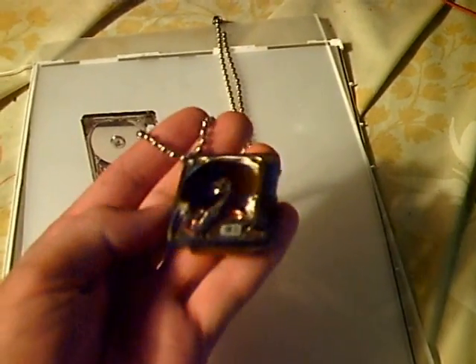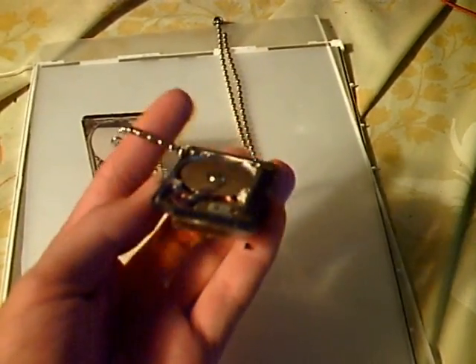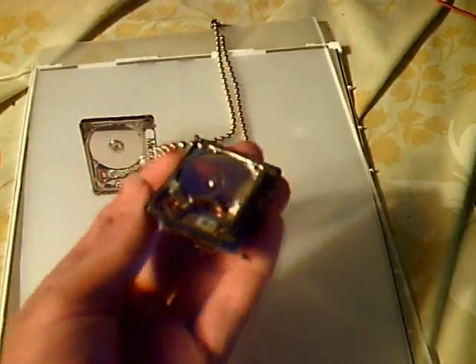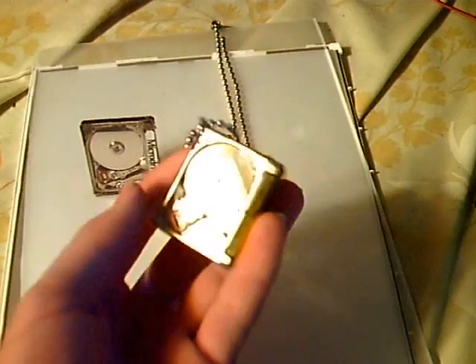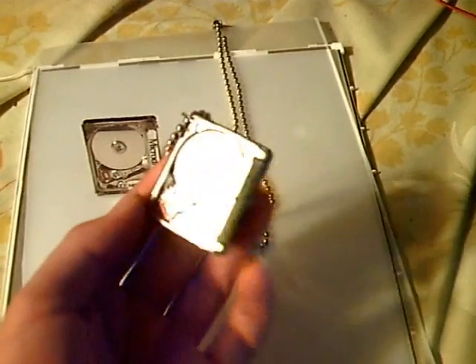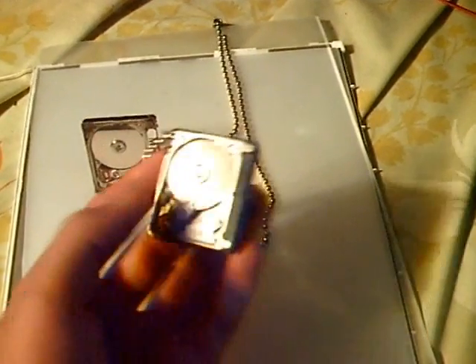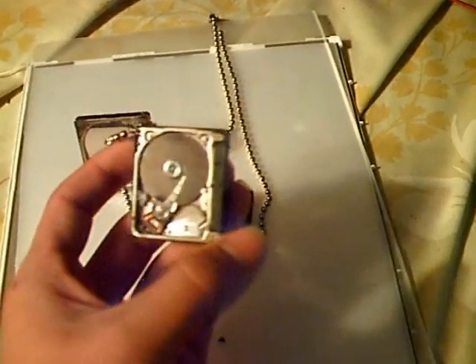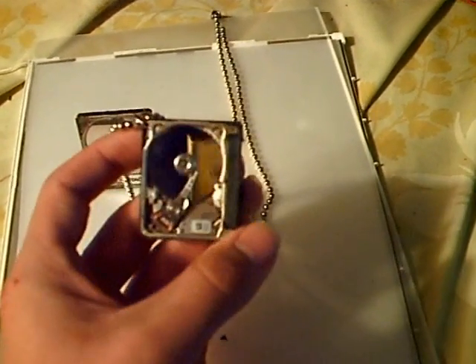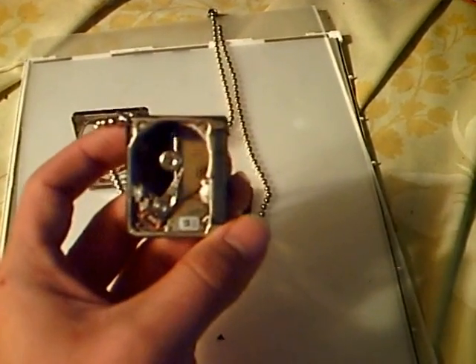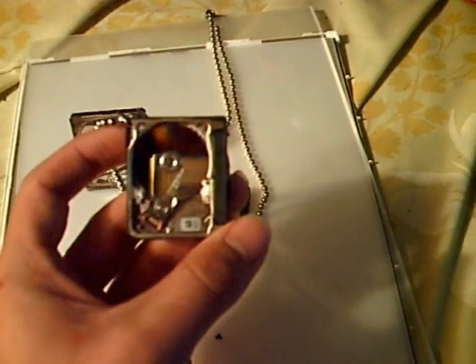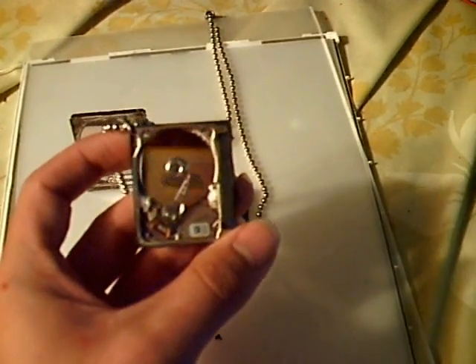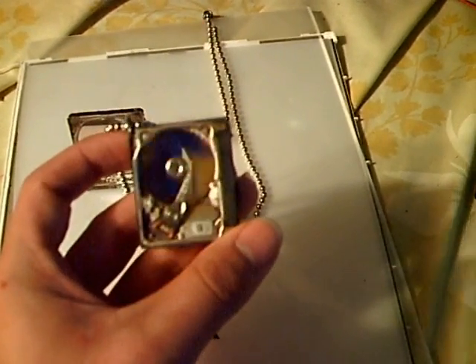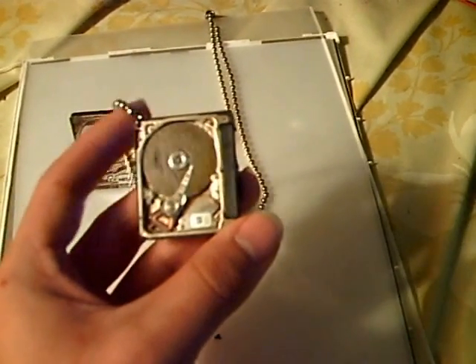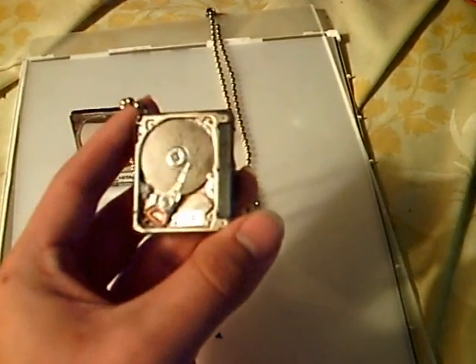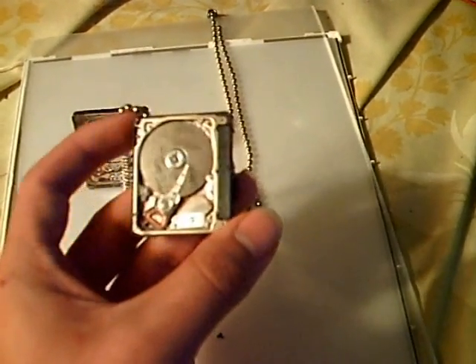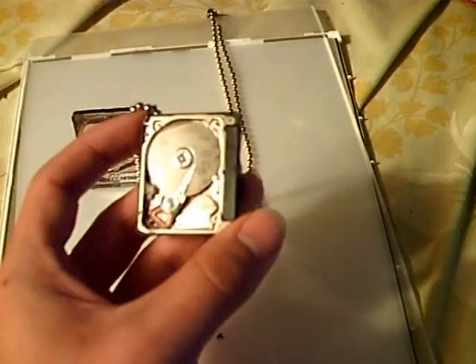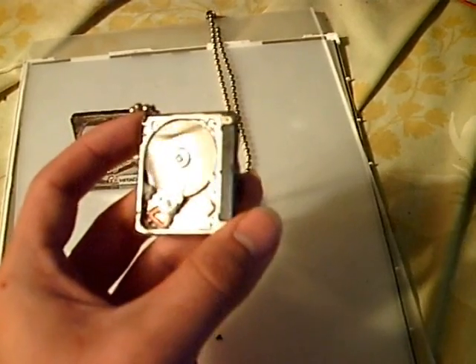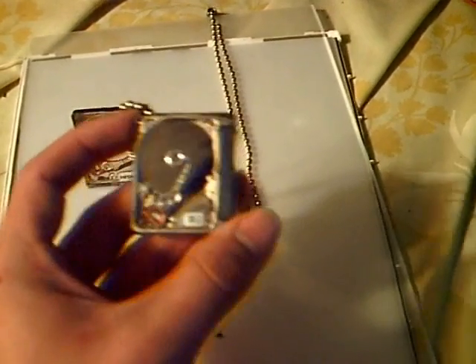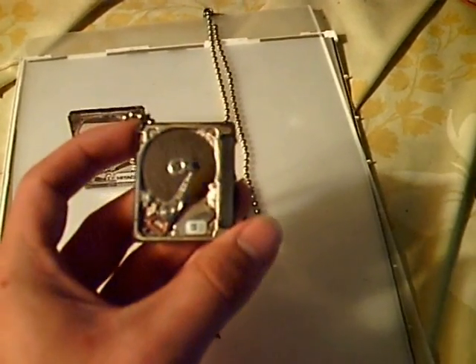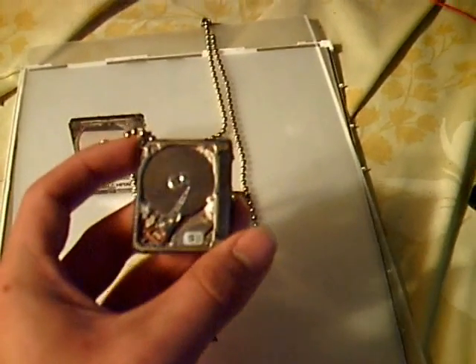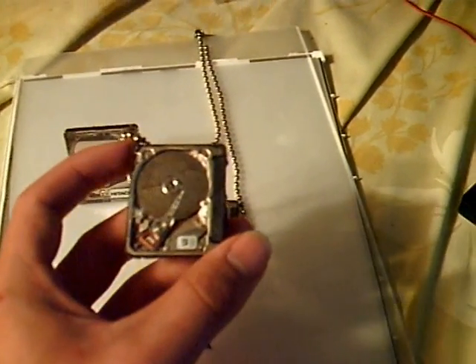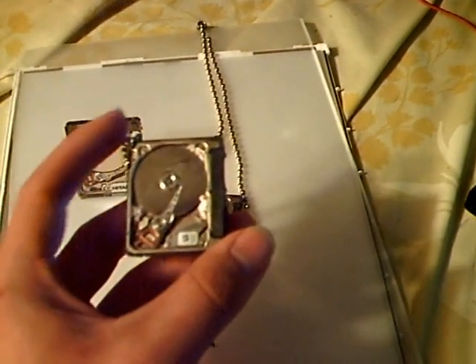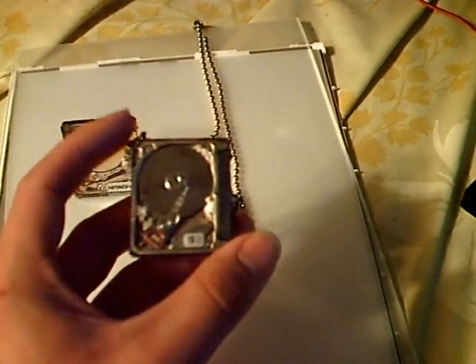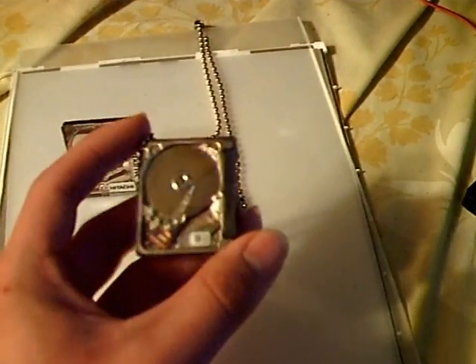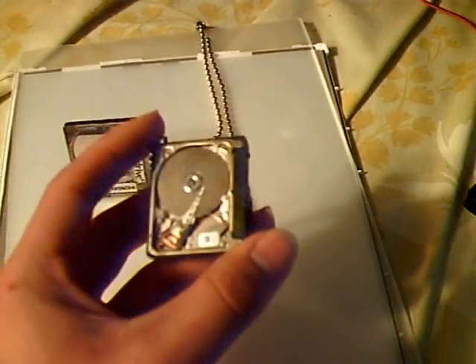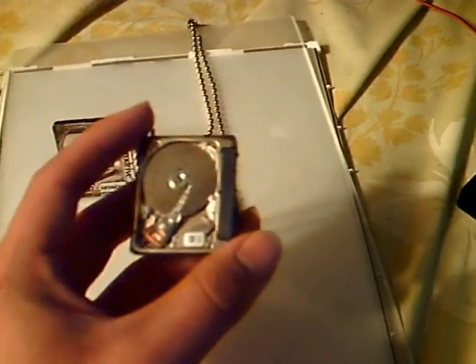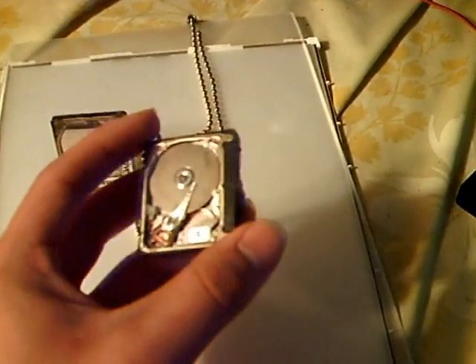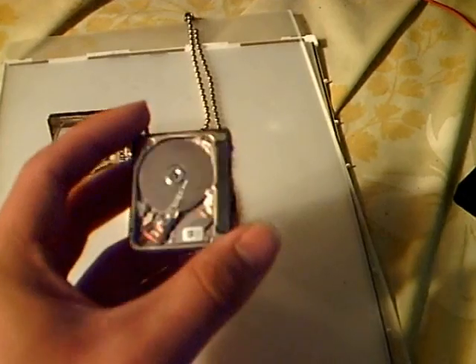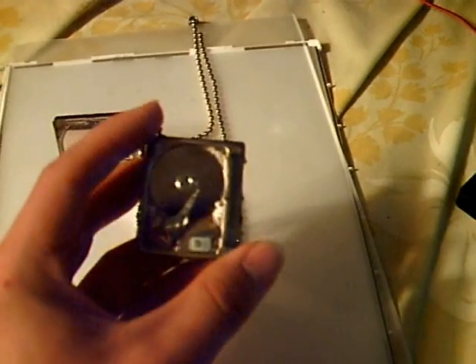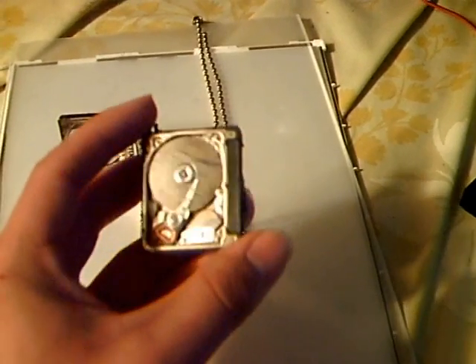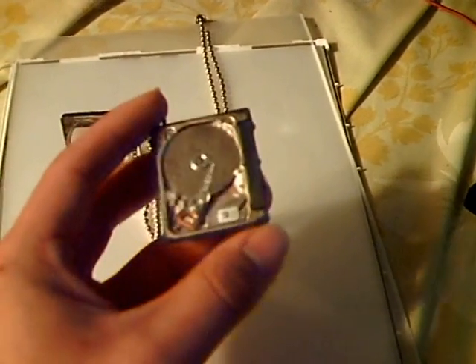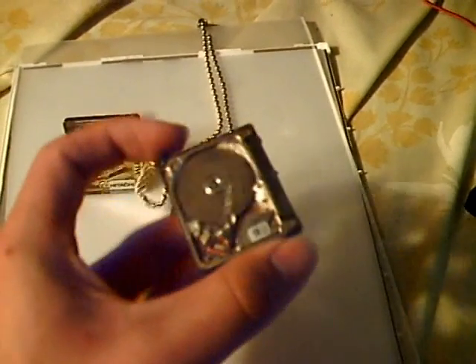I looked up a wiring diagram online and I was like, you know what, I bet this thing could work. So I plugged it into my card adapter and decided to see if I could get it to run — and it did.